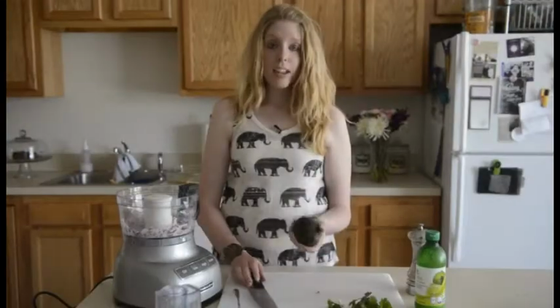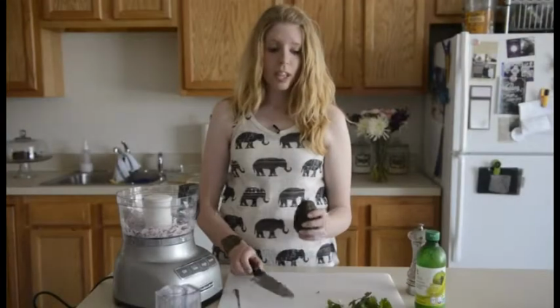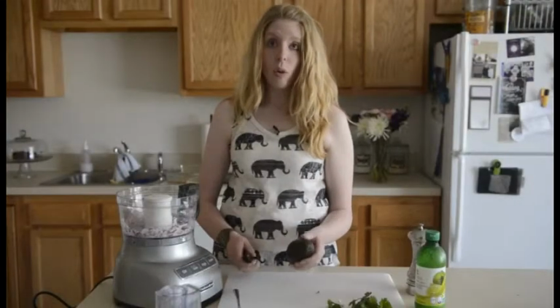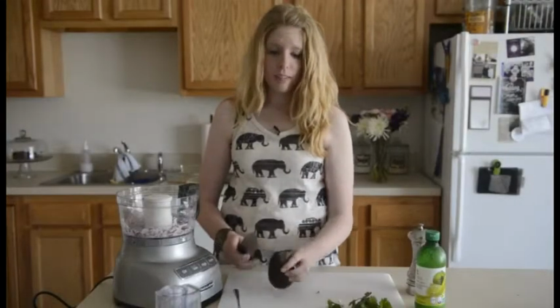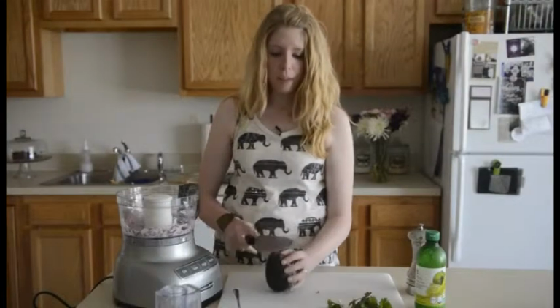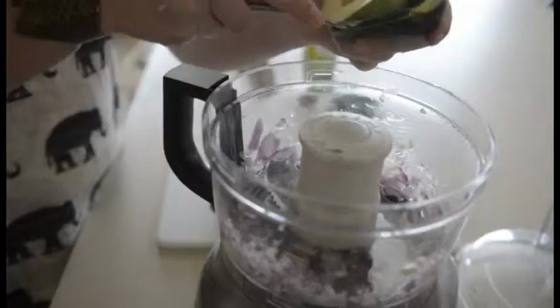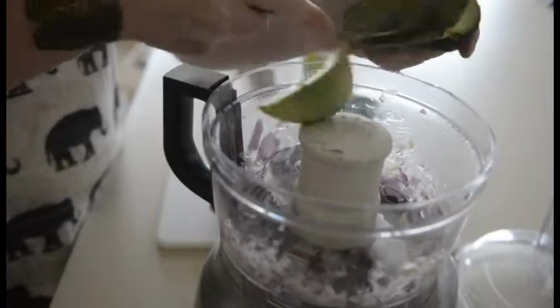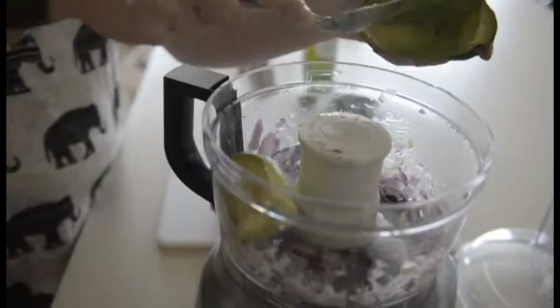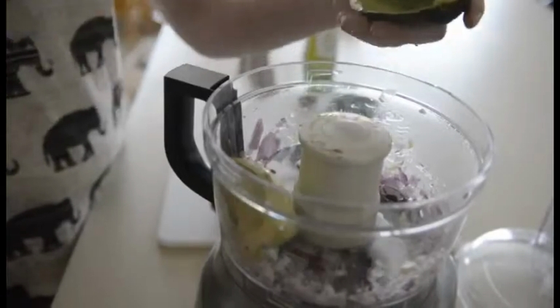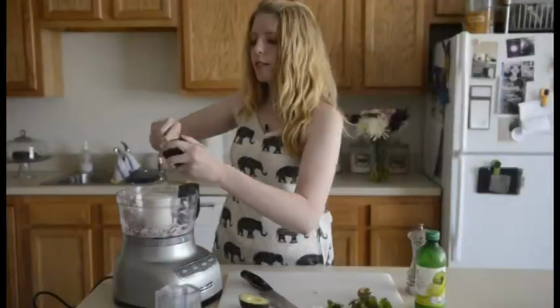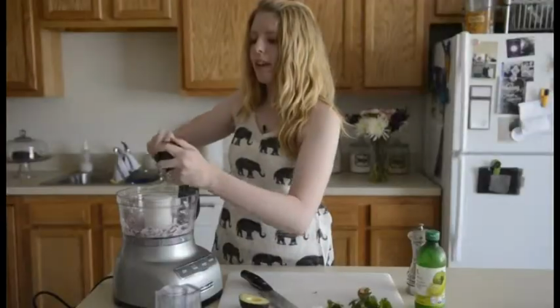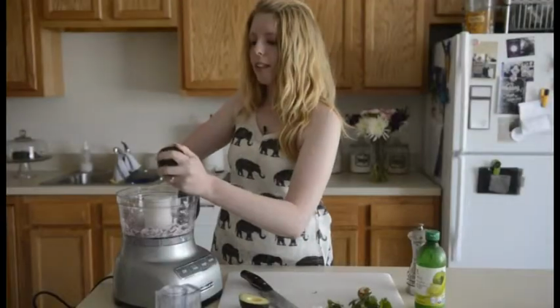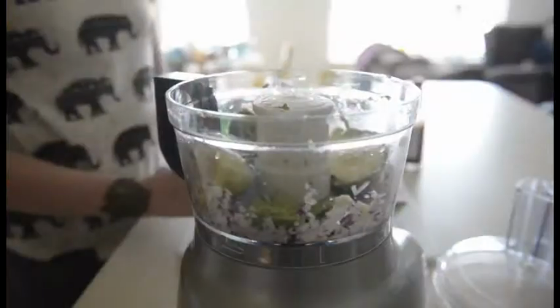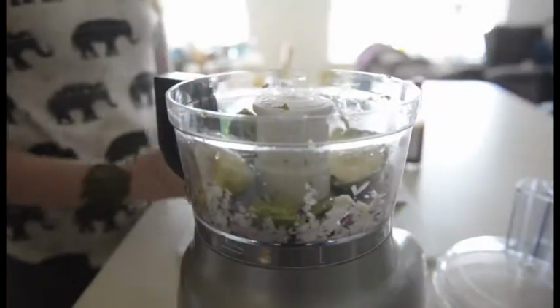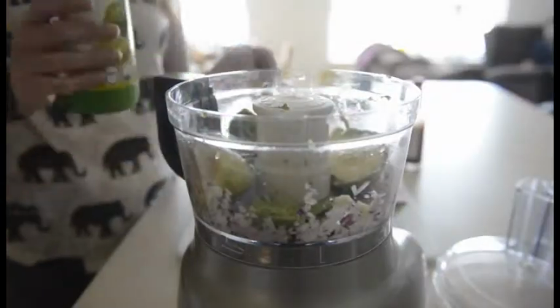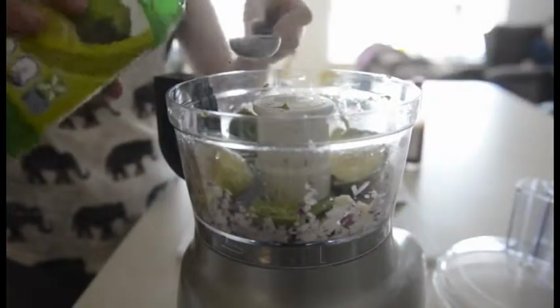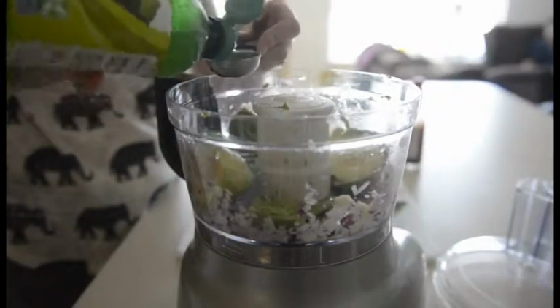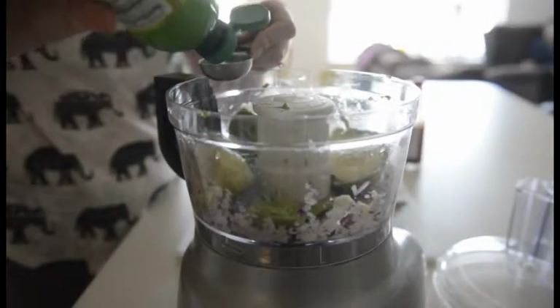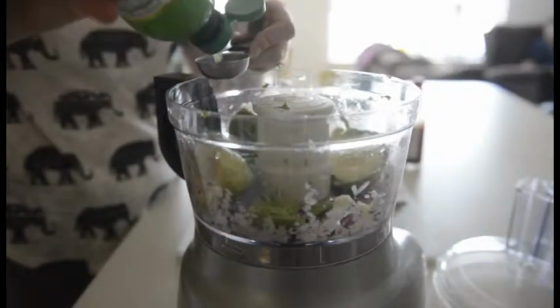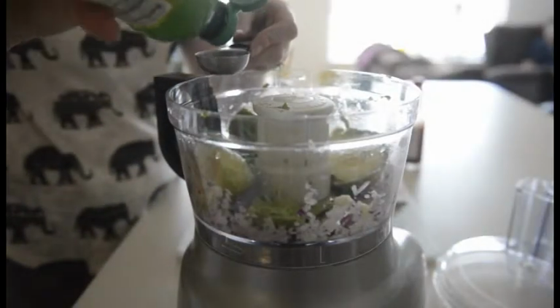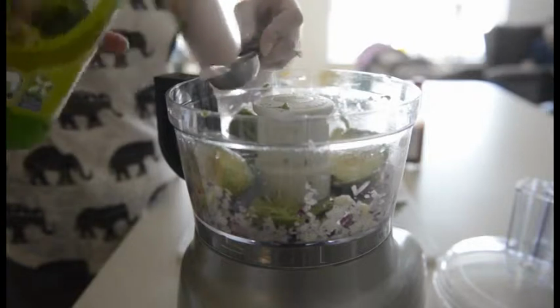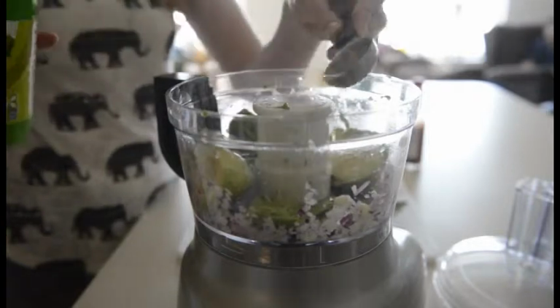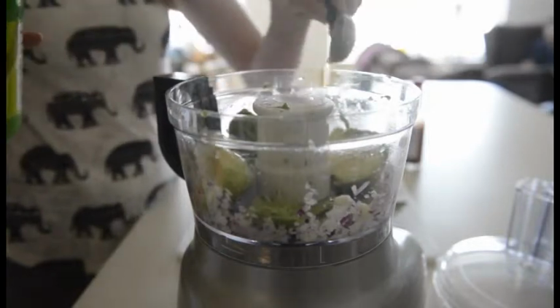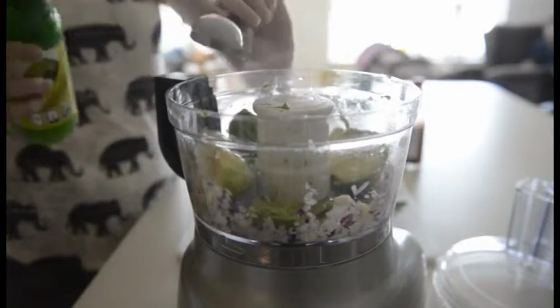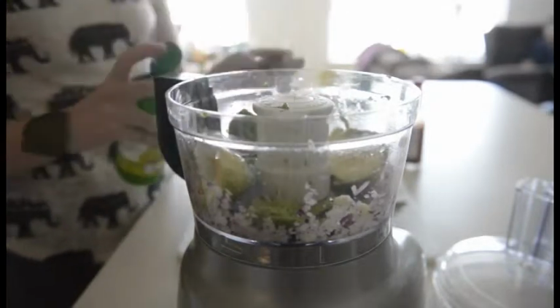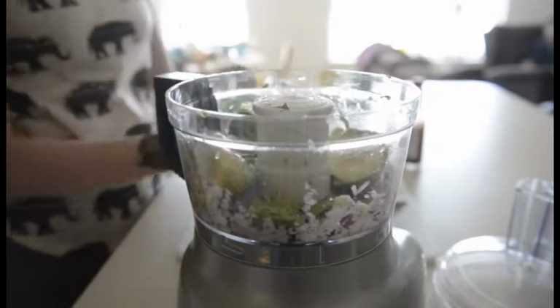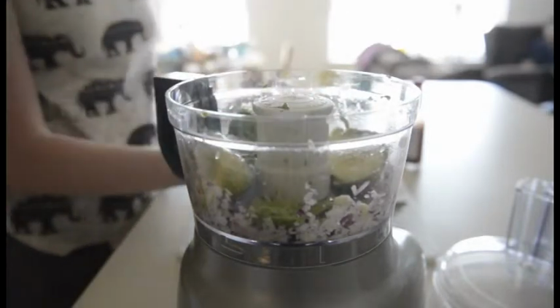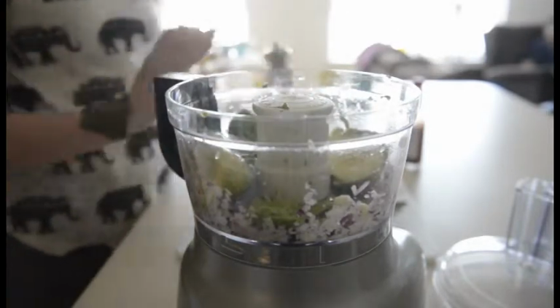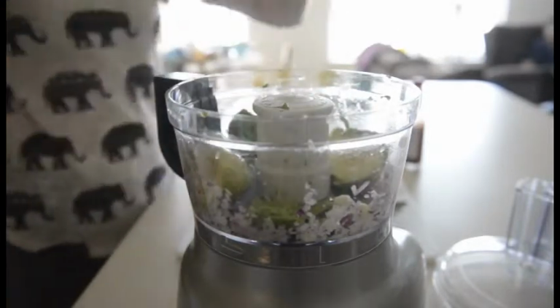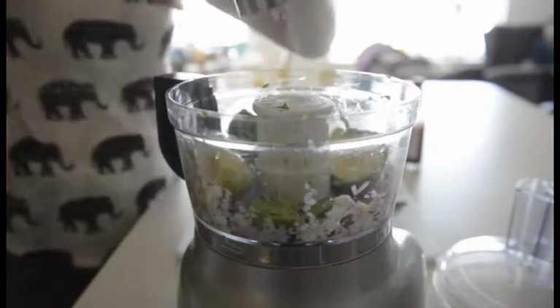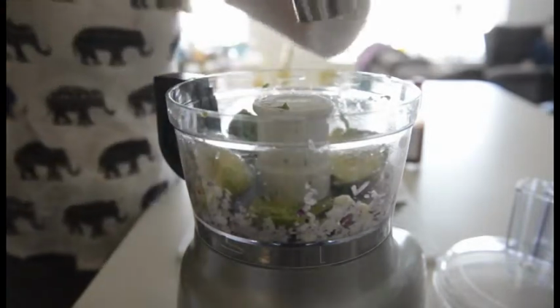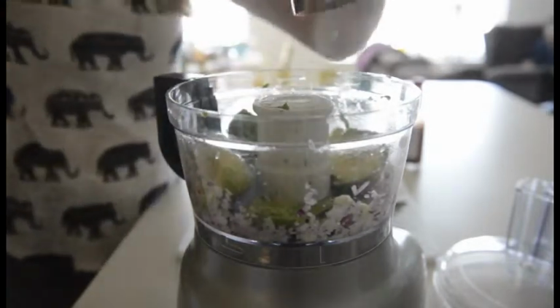Next, we're going to add a whole avocado. You just scoop the insides into your food processor. Next, you're going to add a tablespoon of lime juice and about a teaspoon of salt.